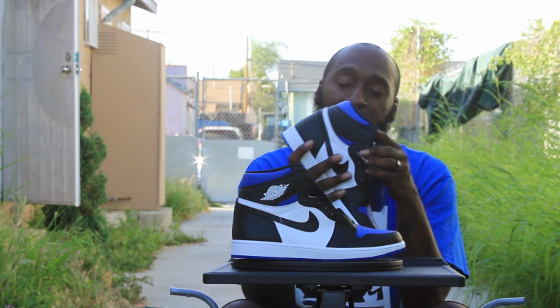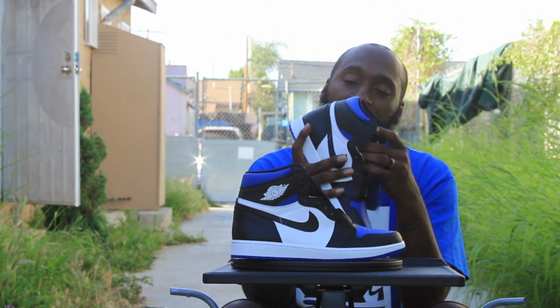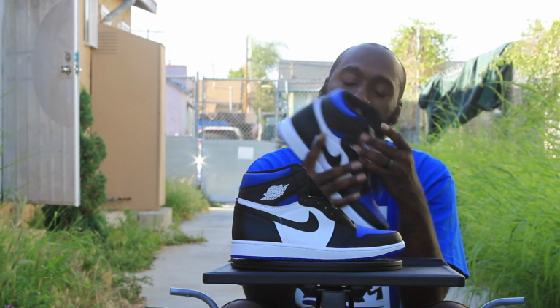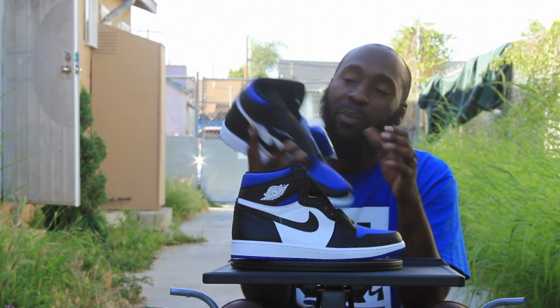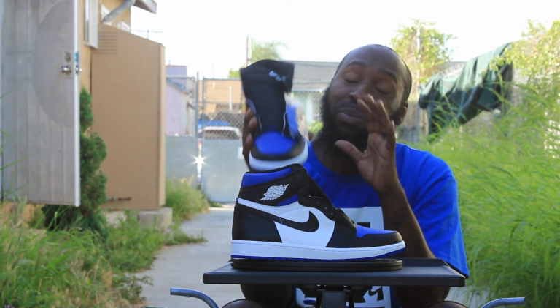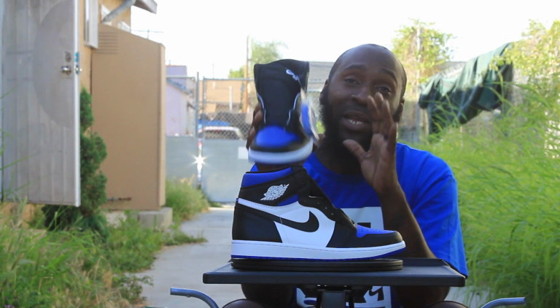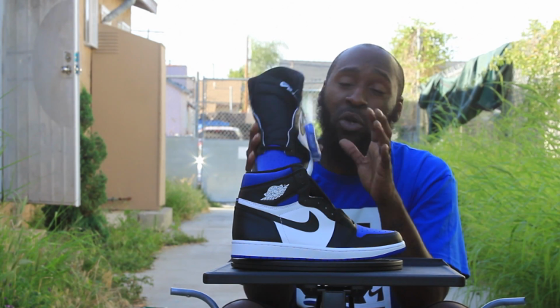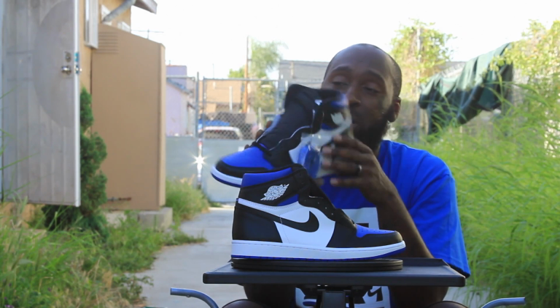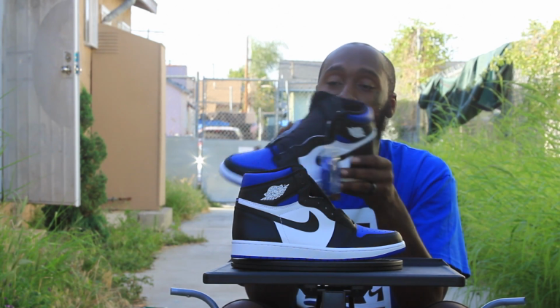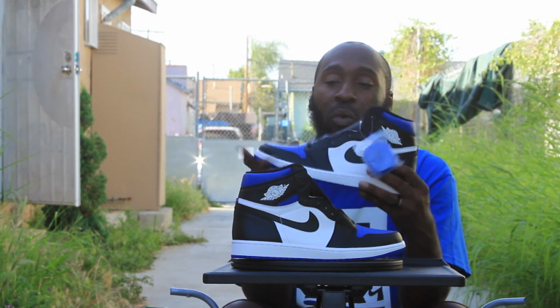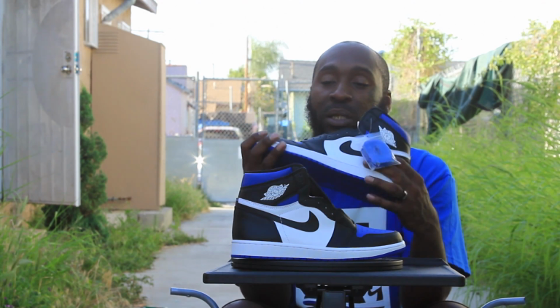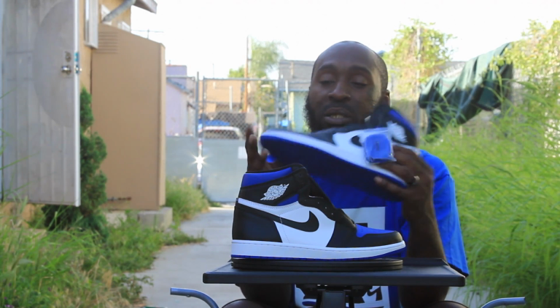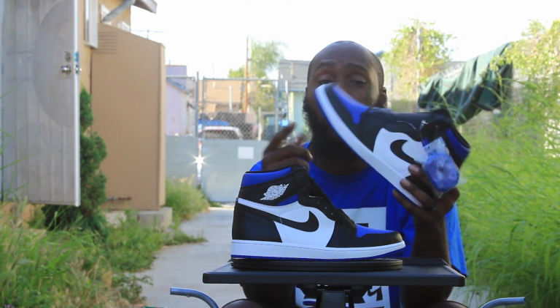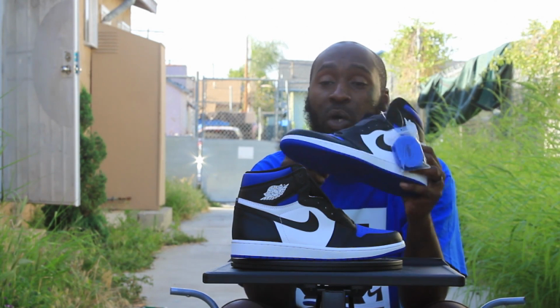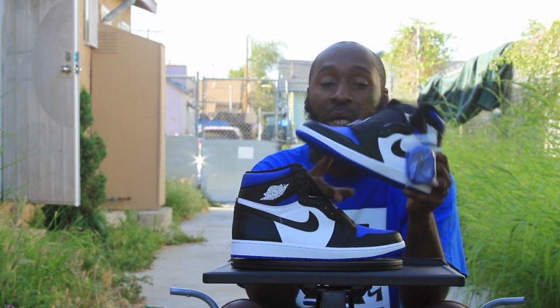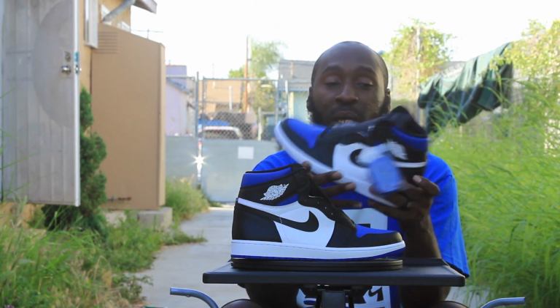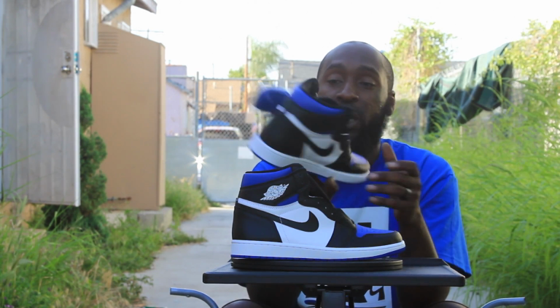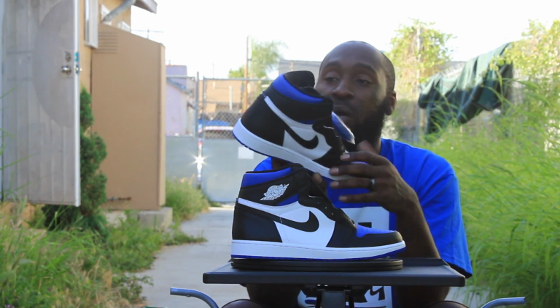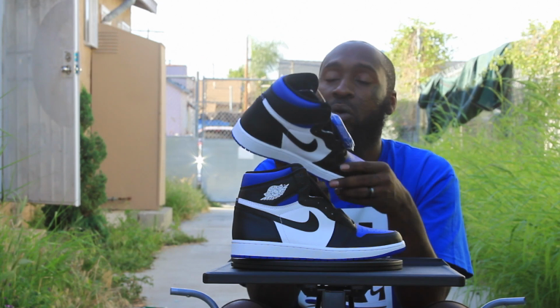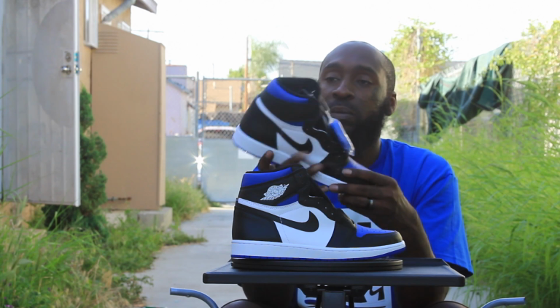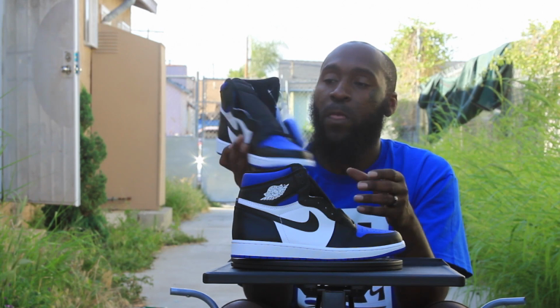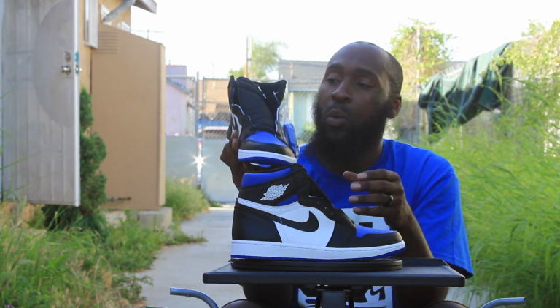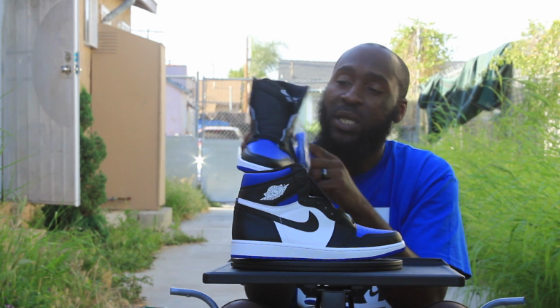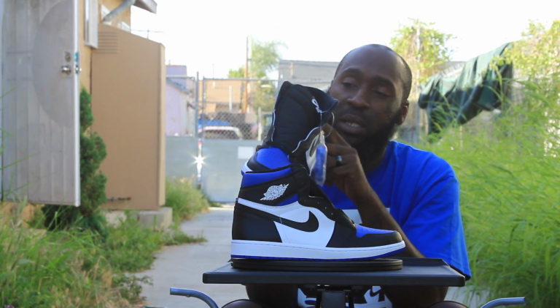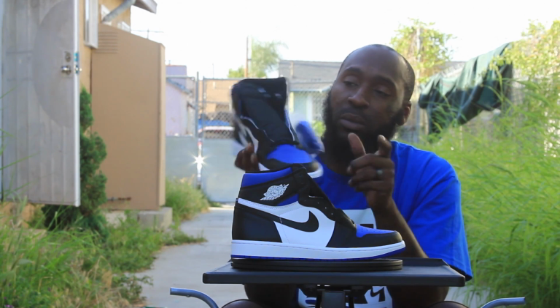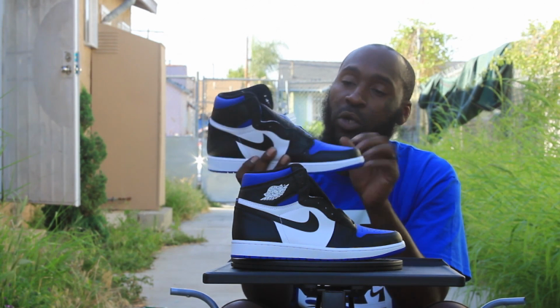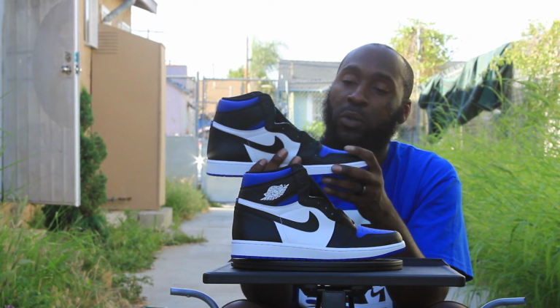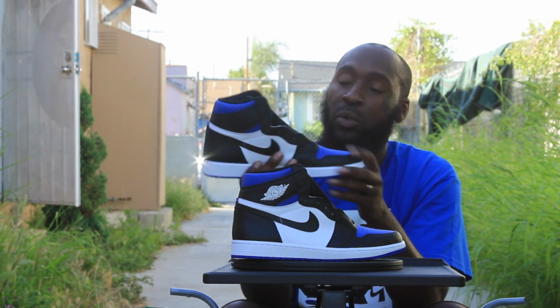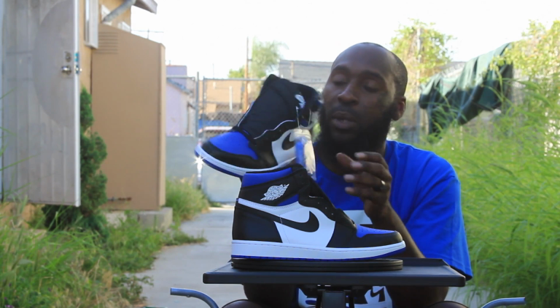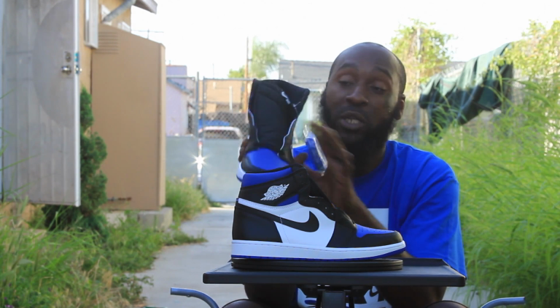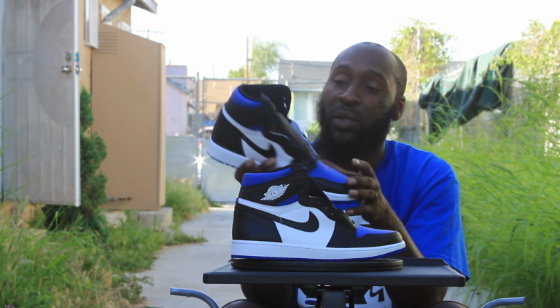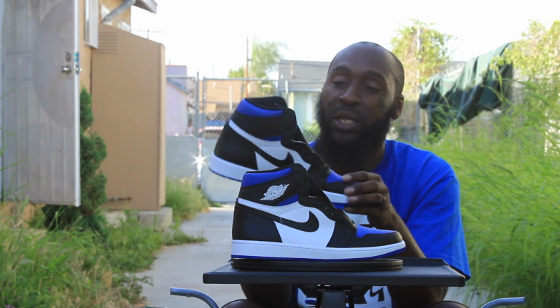A little different than the black and royal ones. The royal ones — these are just the royal toe ones. The royal ones had the royal where it was blue, I mean where it's white. You see it.